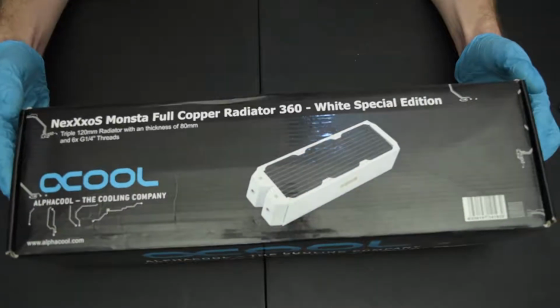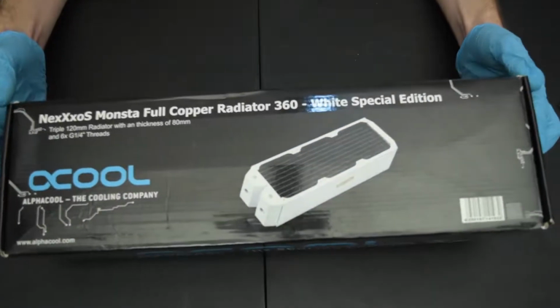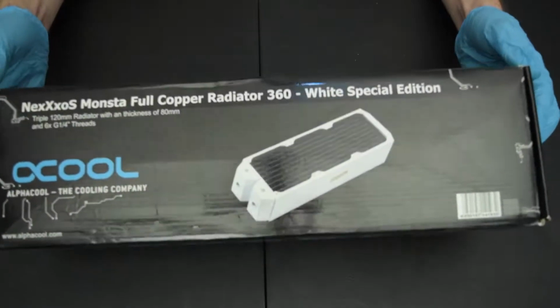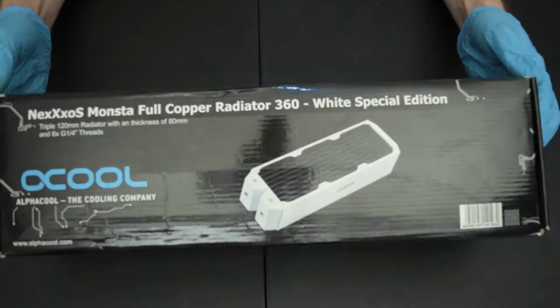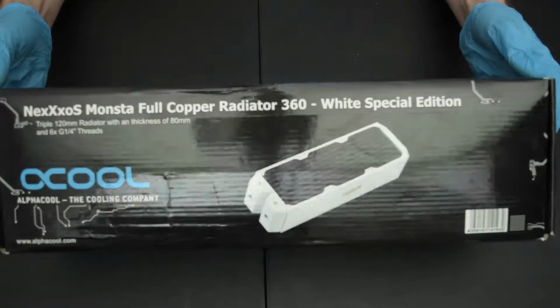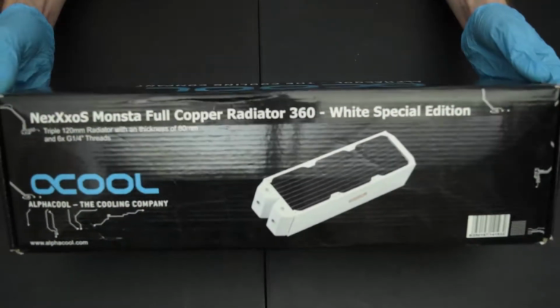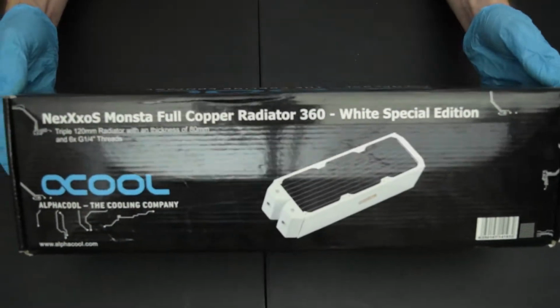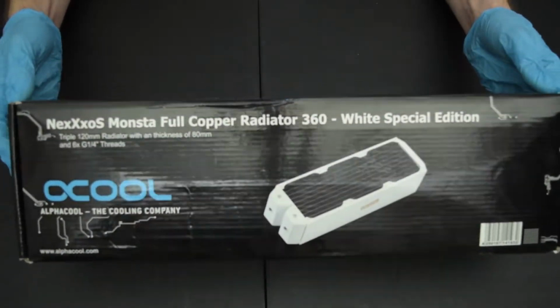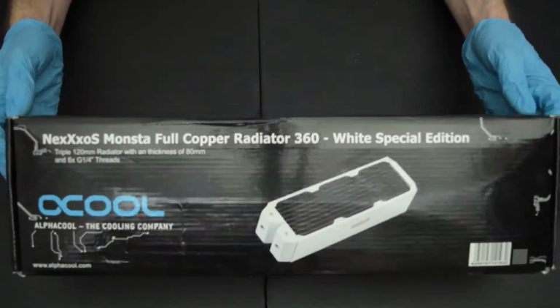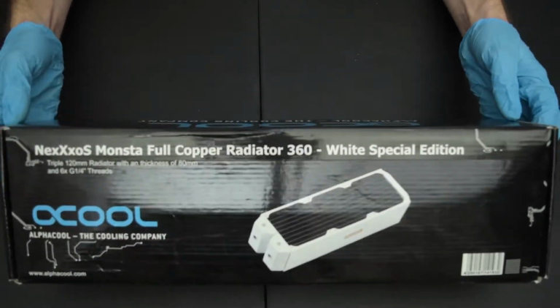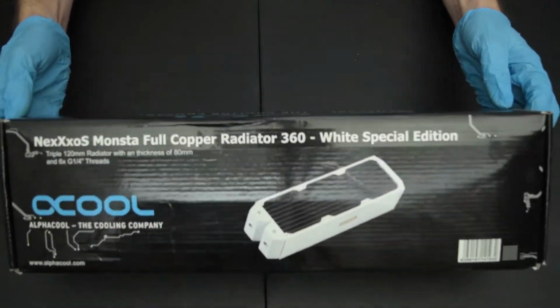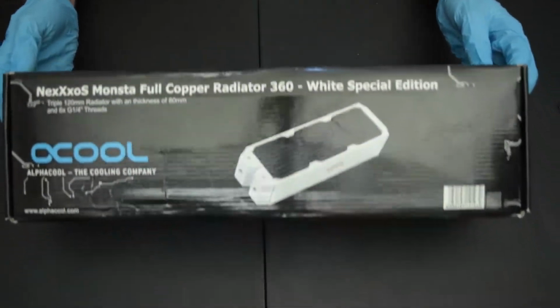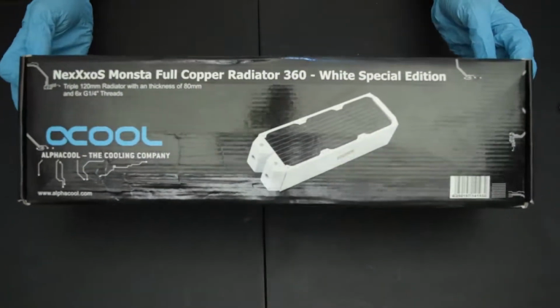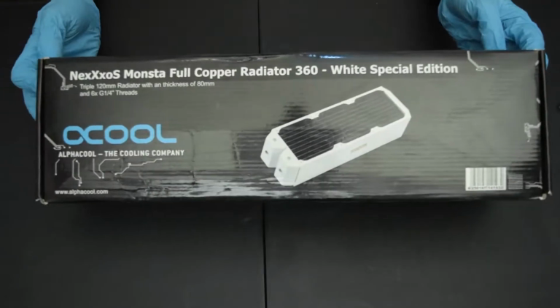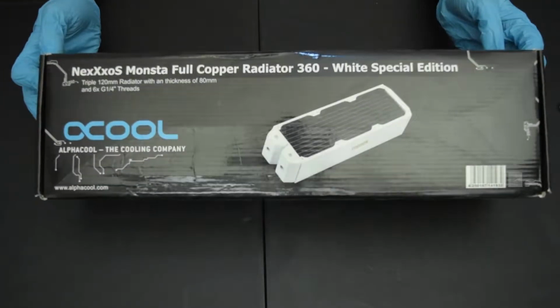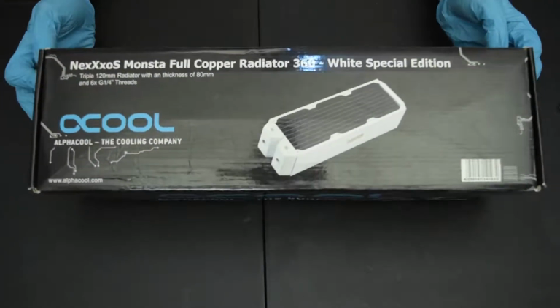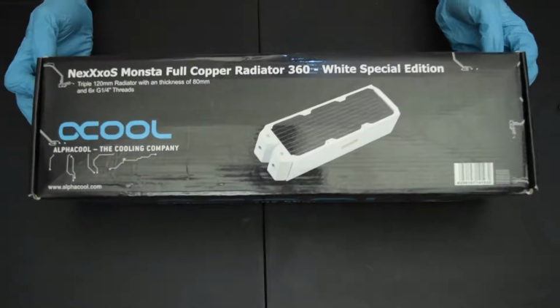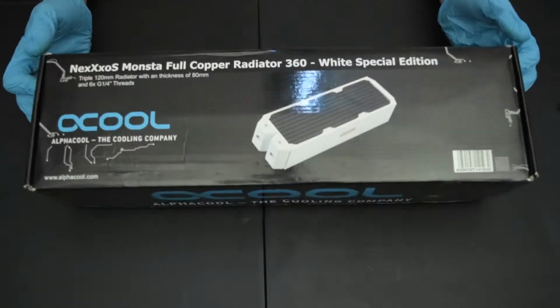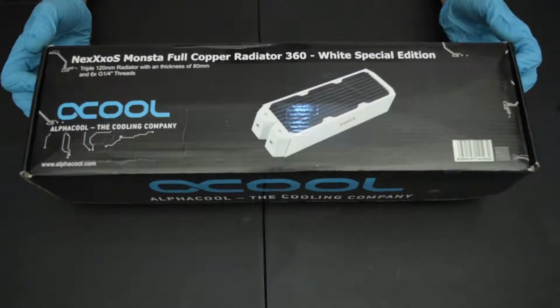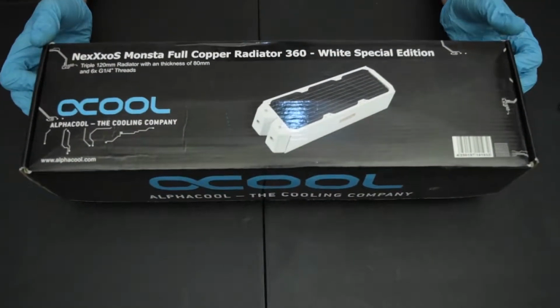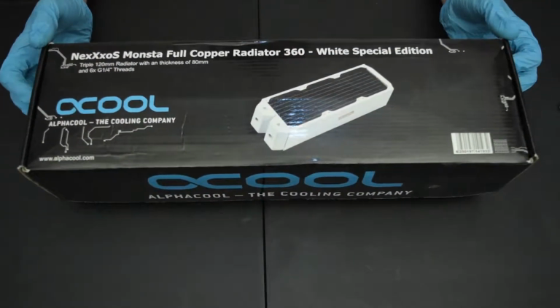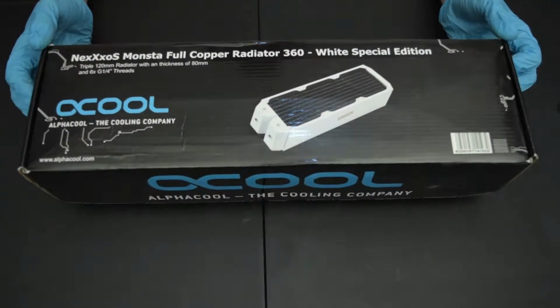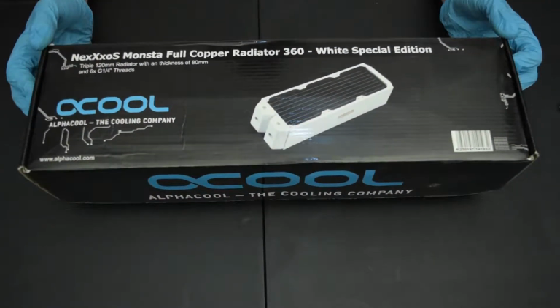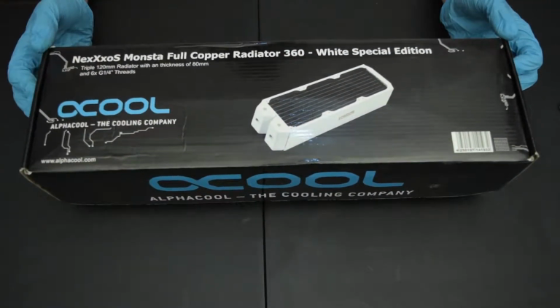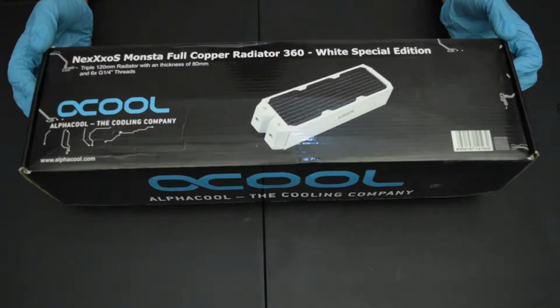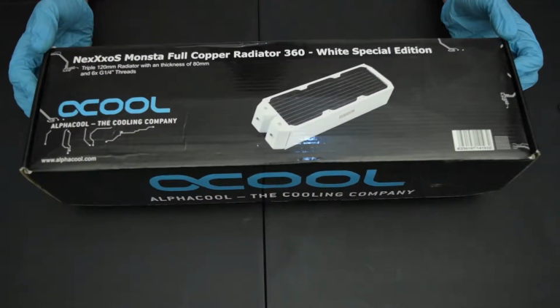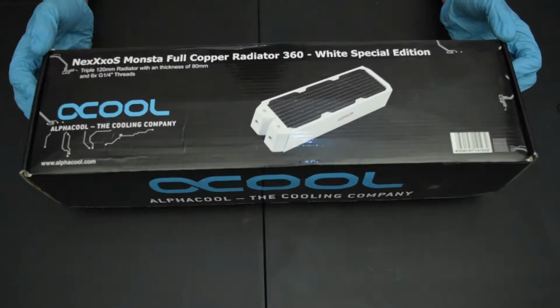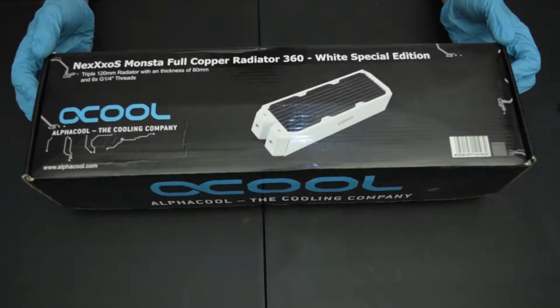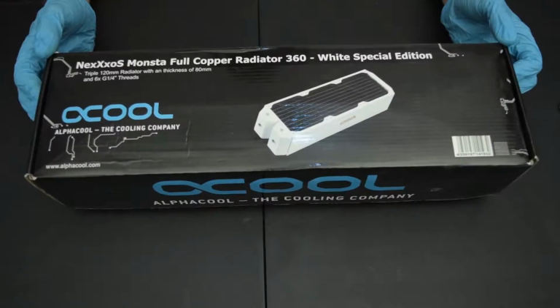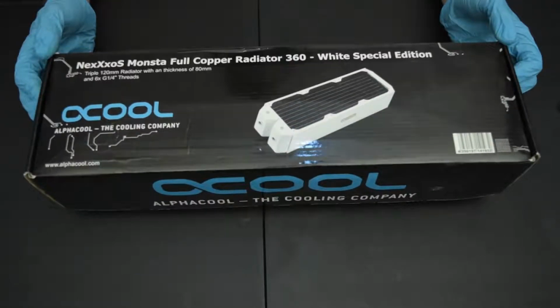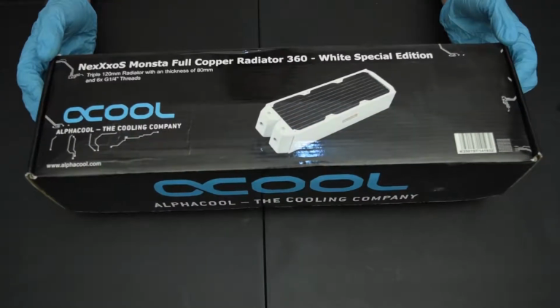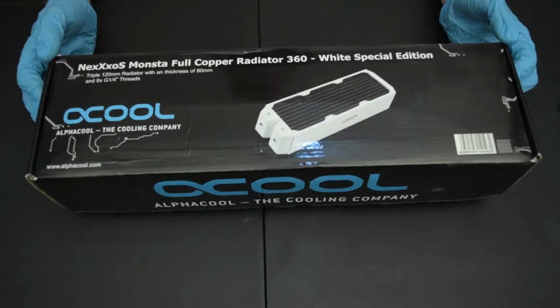Whereas AlphaCool and Phobia — which I think they might be the same OEM — they tend to be the biggest offenders.